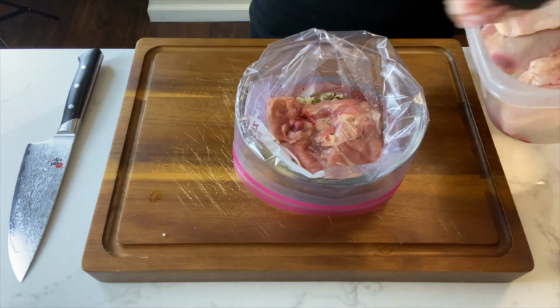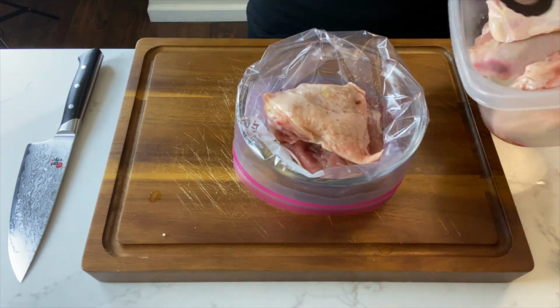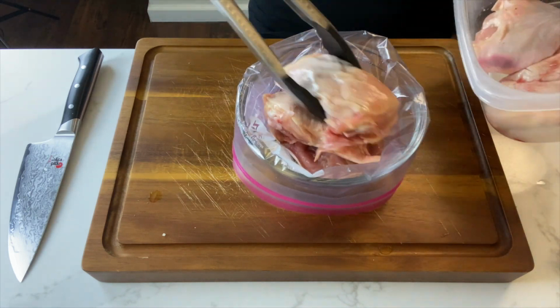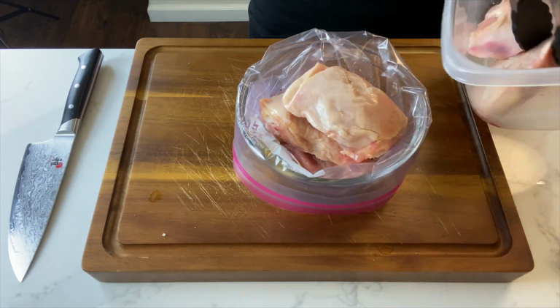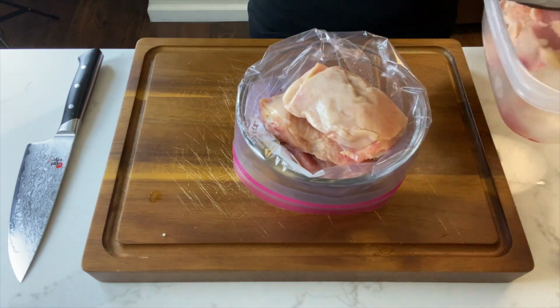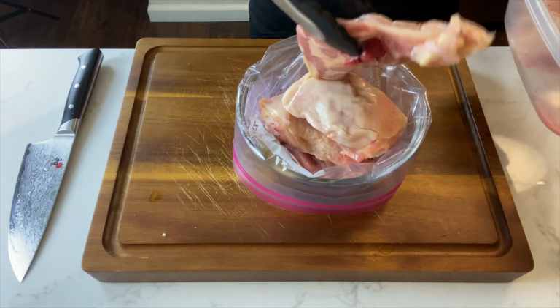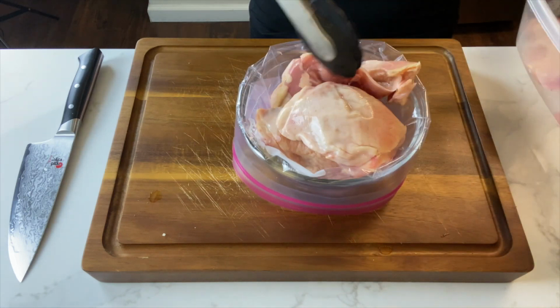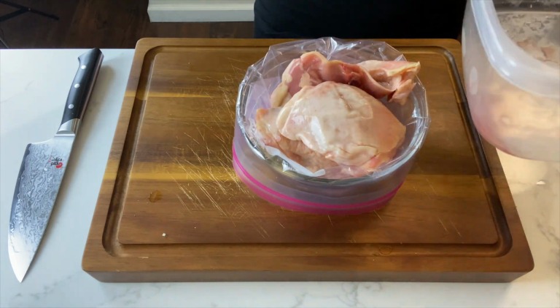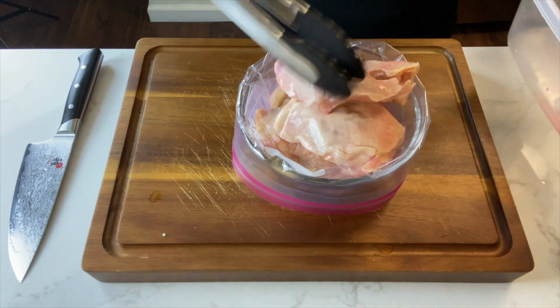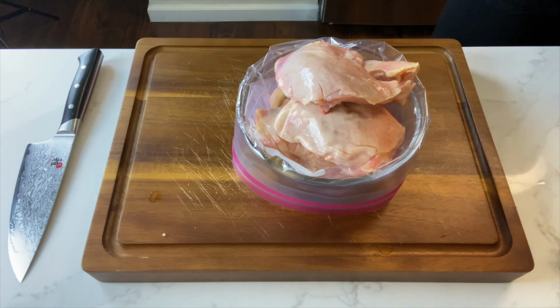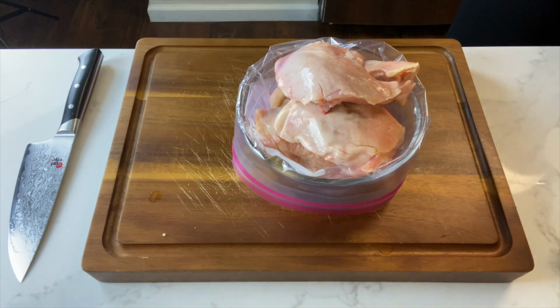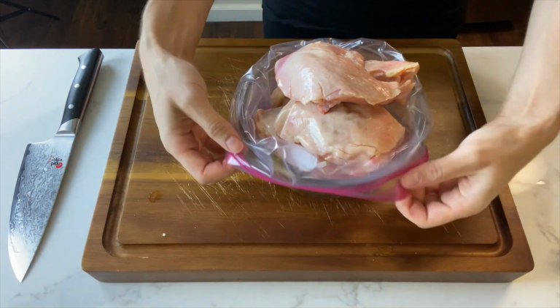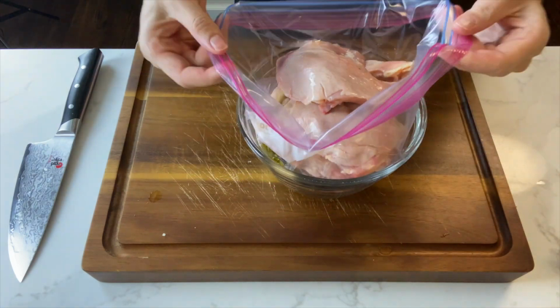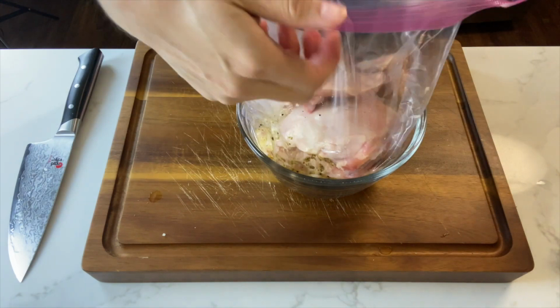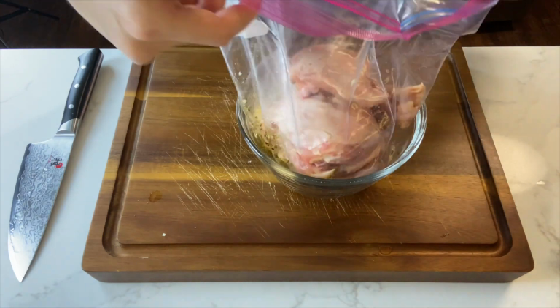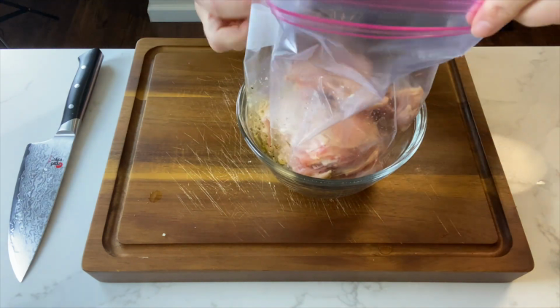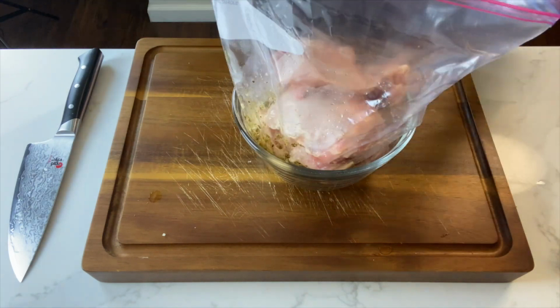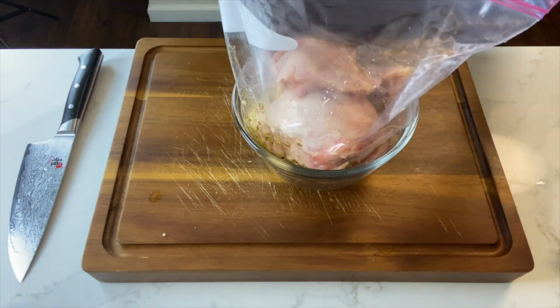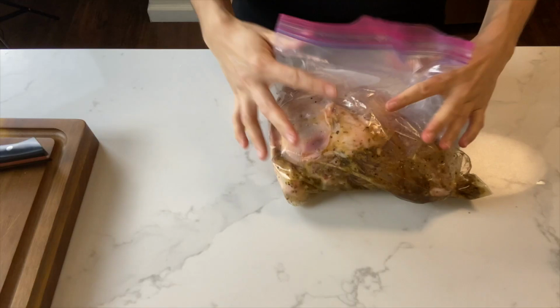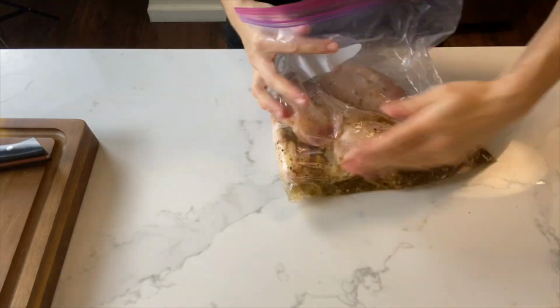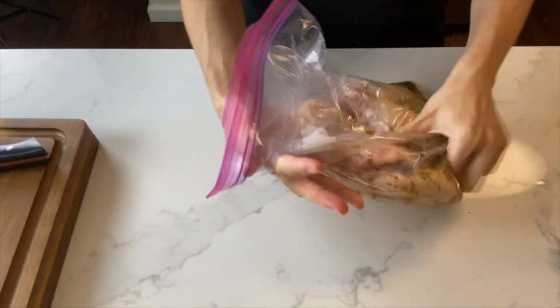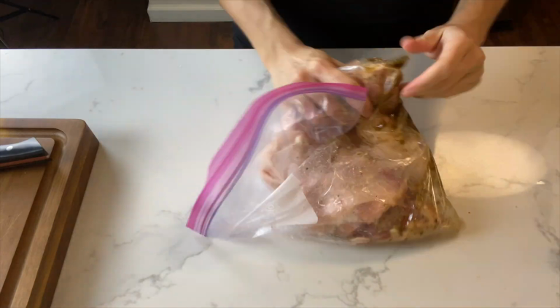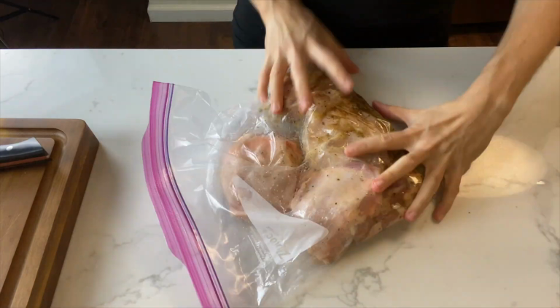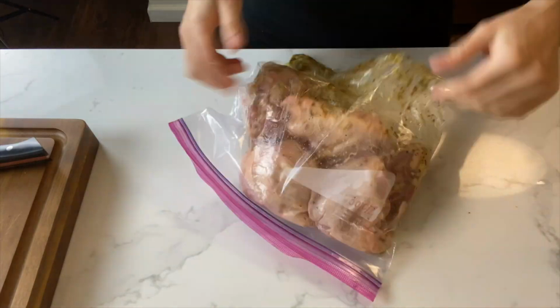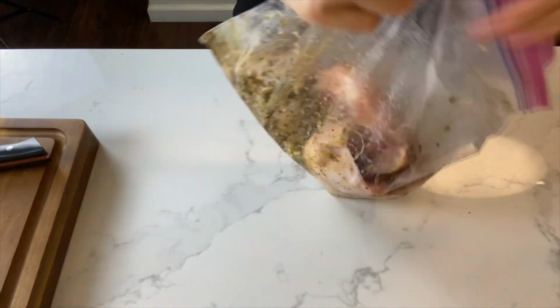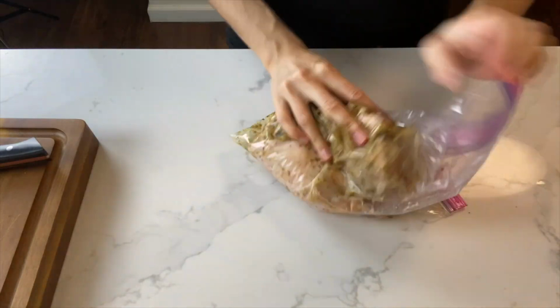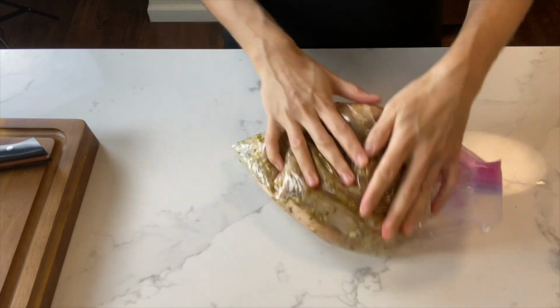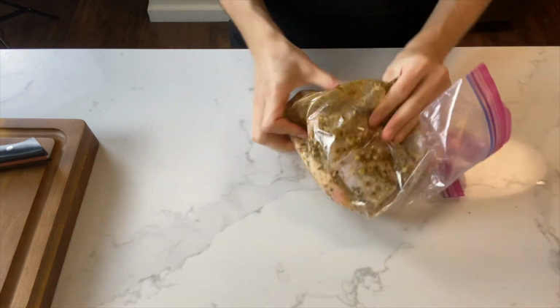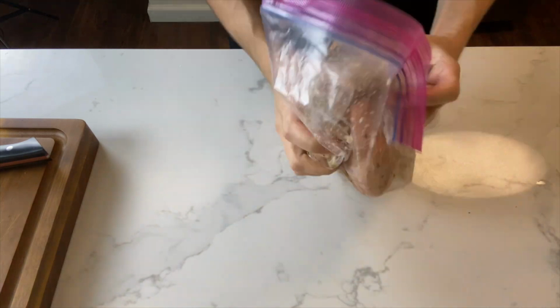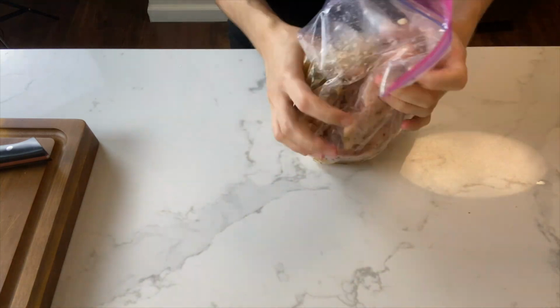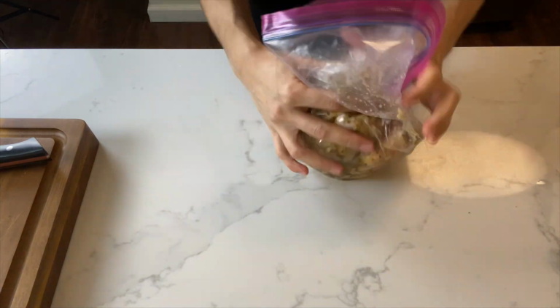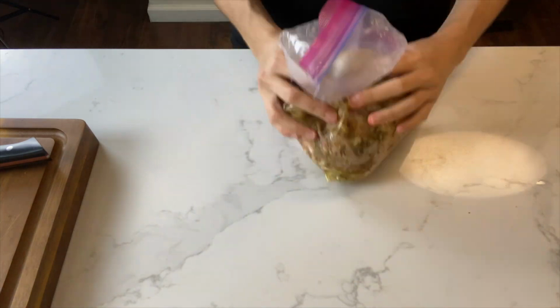Next, add your chicken to your ziploc bag. Make sure to mix everything well so that all the chicken is evenly coated. You'll want to marinate this for at least 30 minutes and up to eight hours.